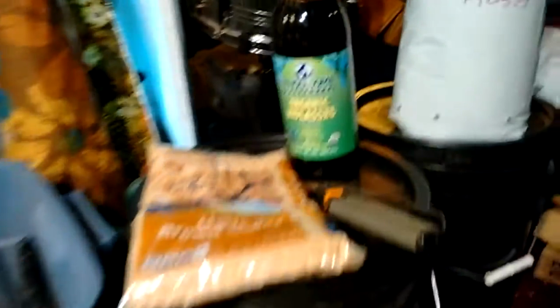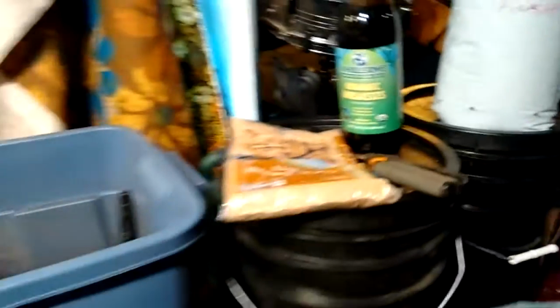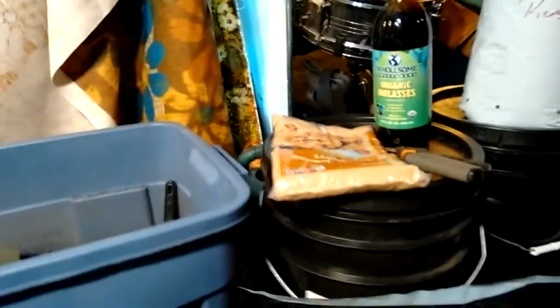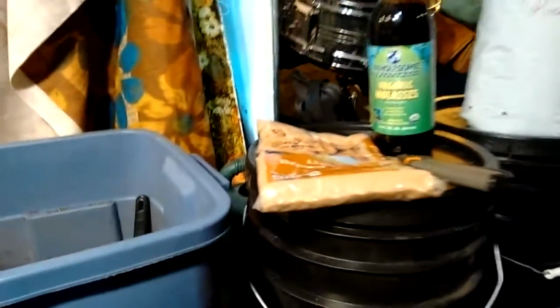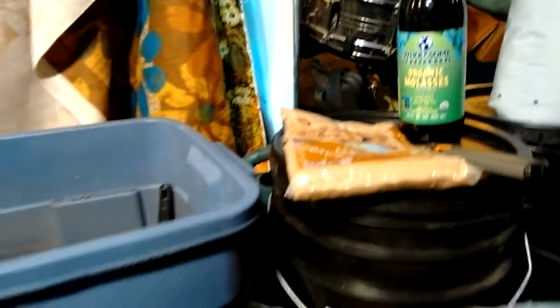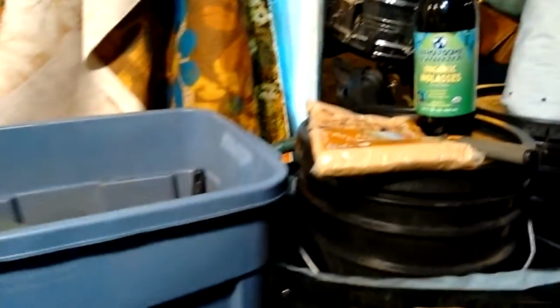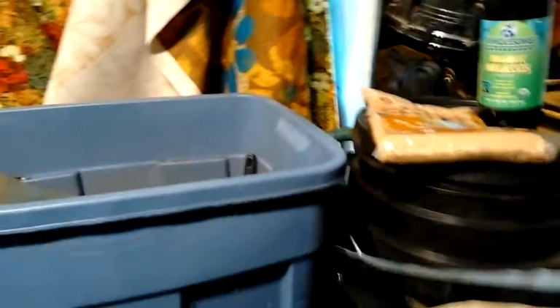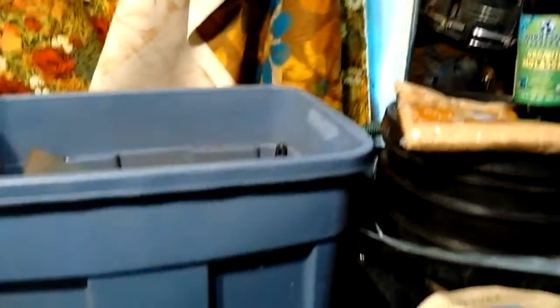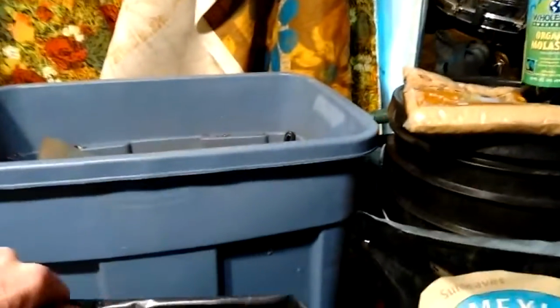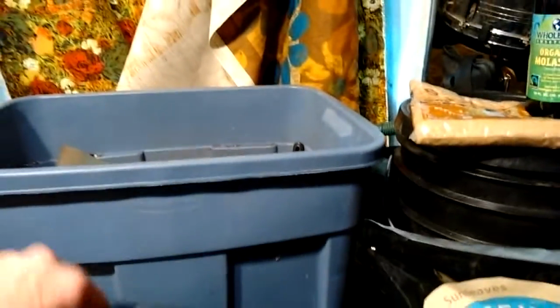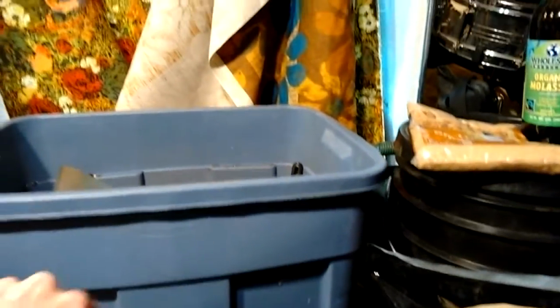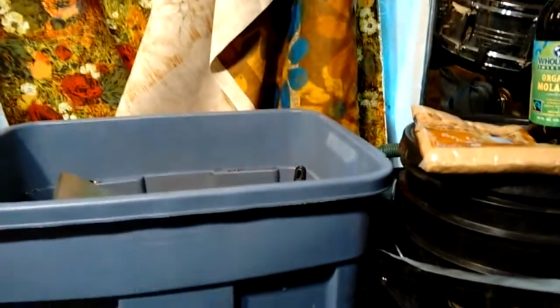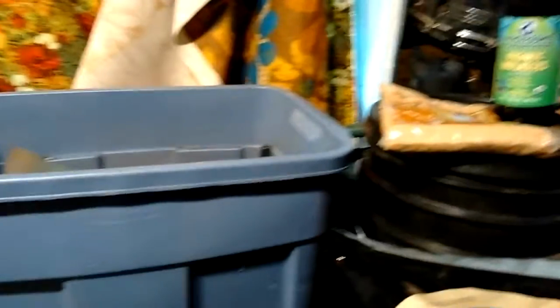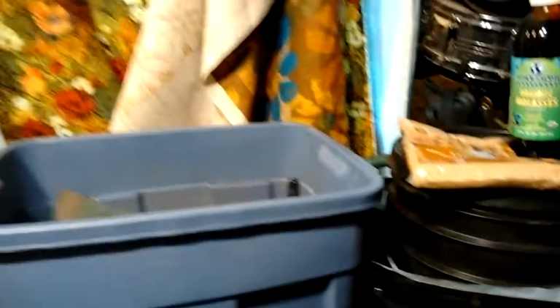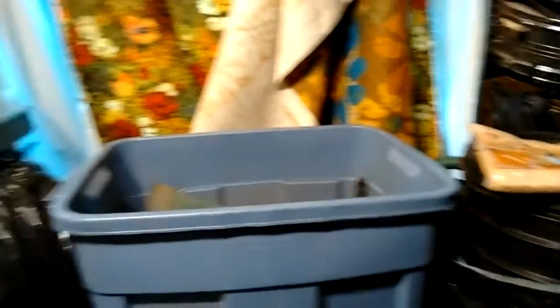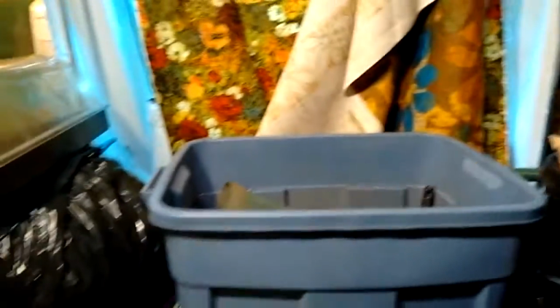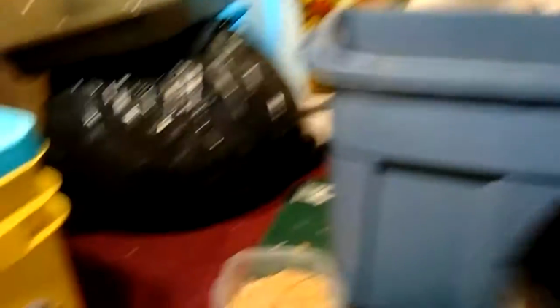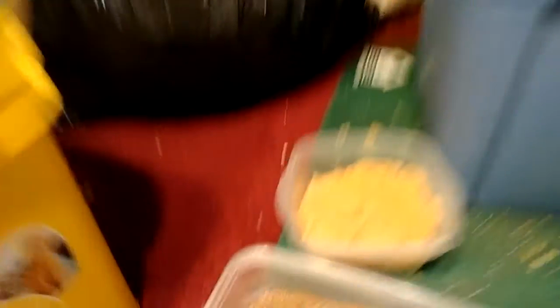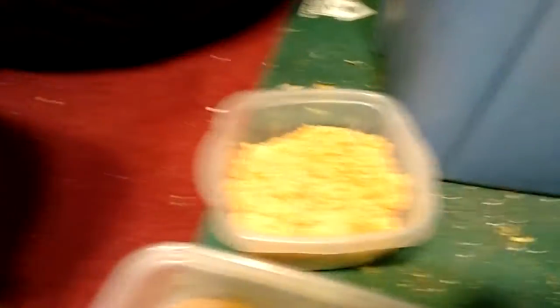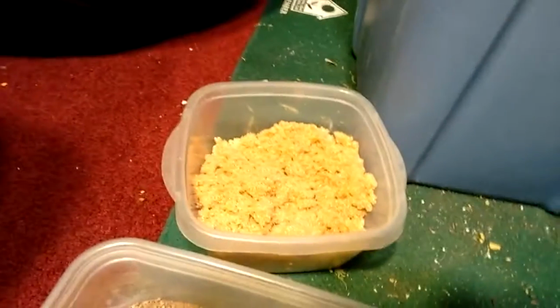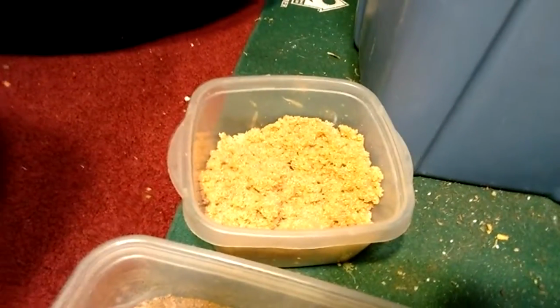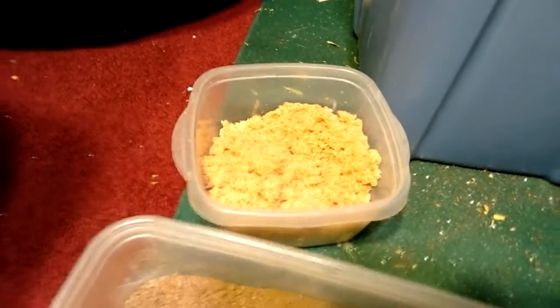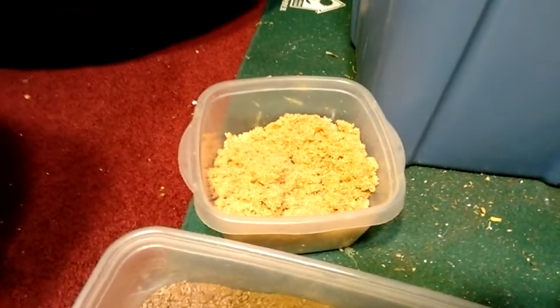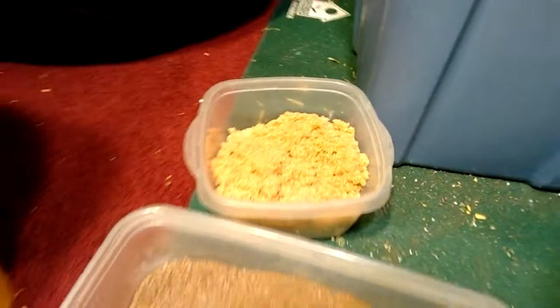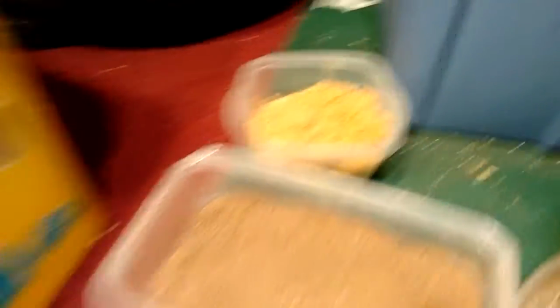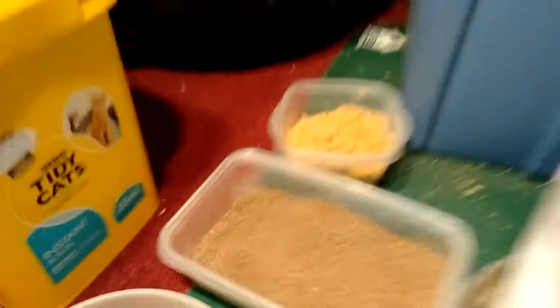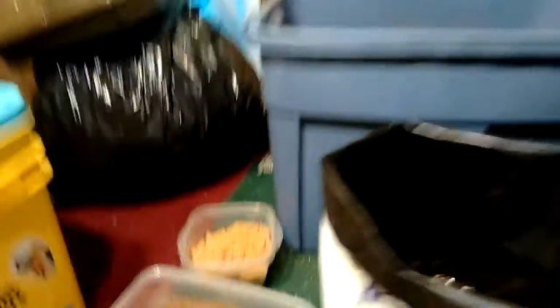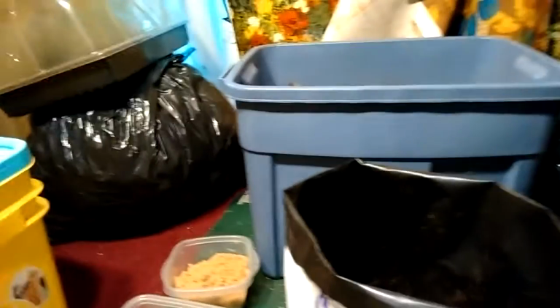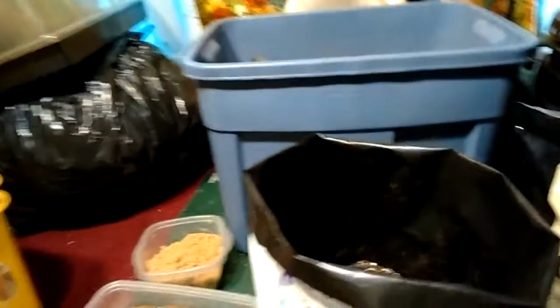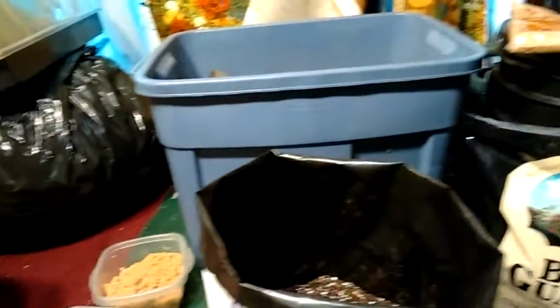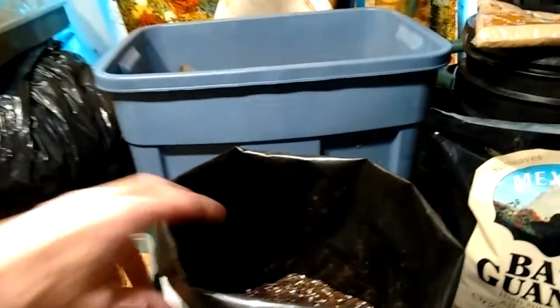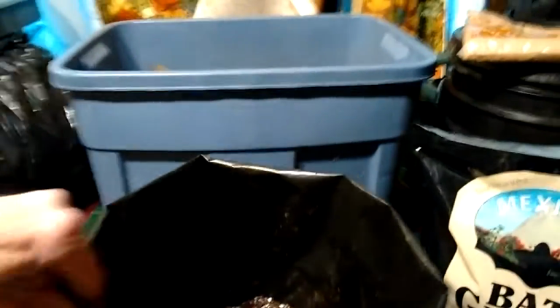I'm using the brown sugar in place of molasses. I used to use molasses but it sat on top and attracted a lot more bugs. So now I use brown sugar and mix it into the bottom. I've been doing this a while.